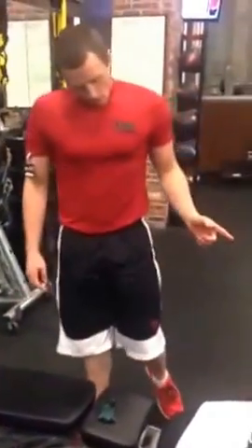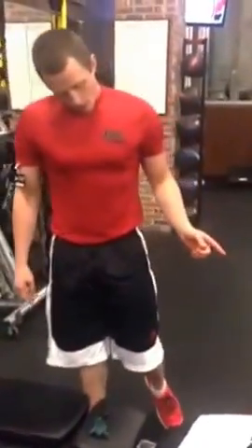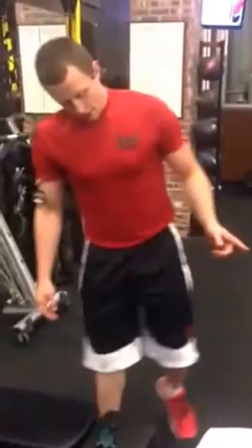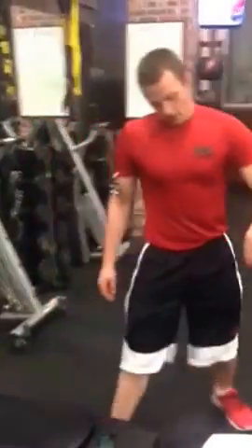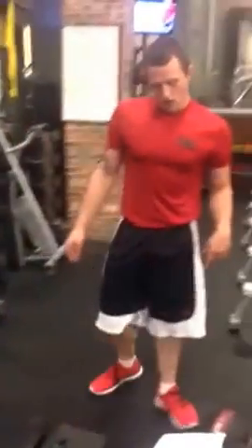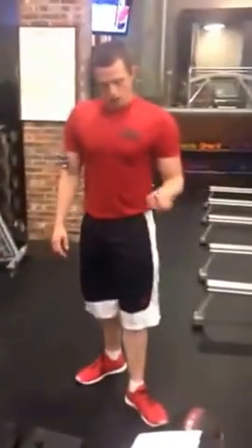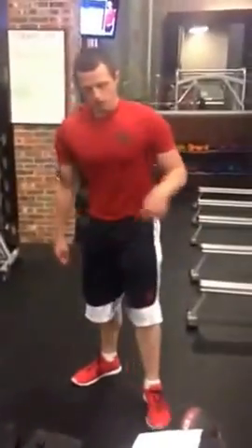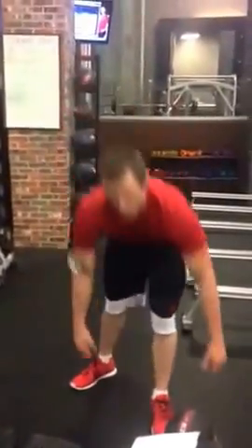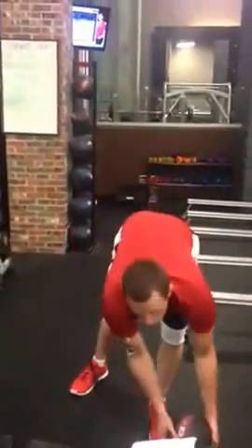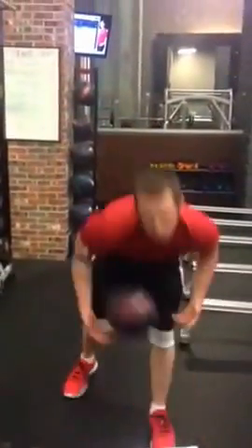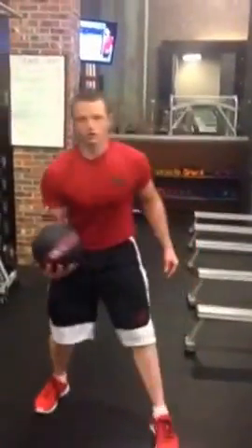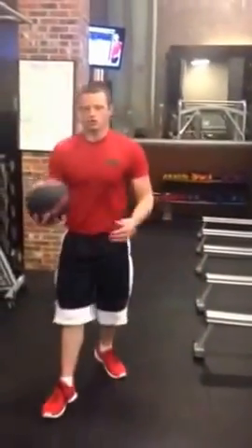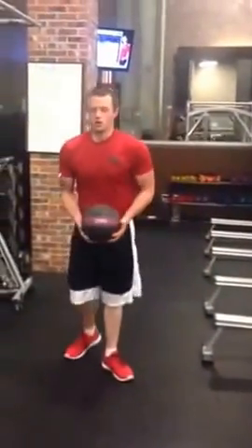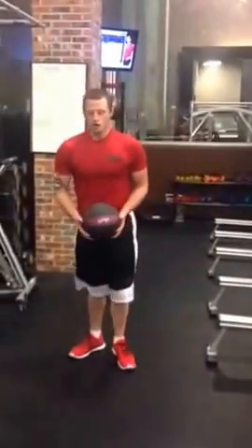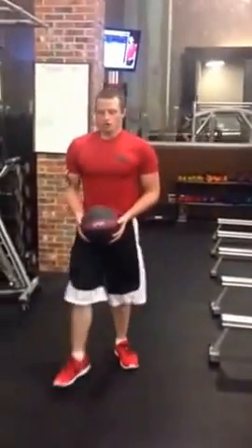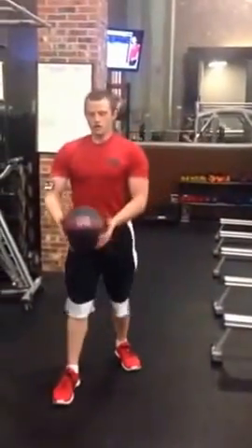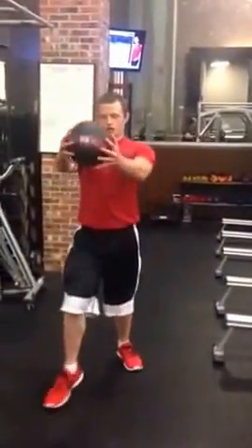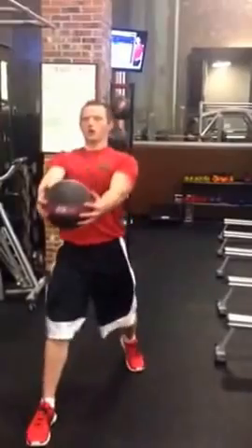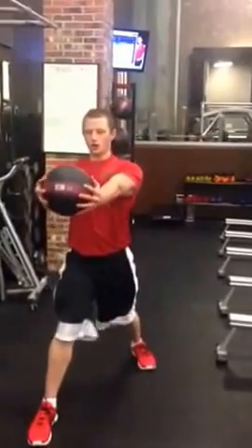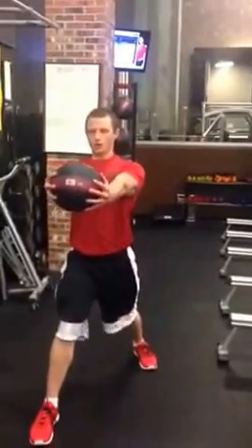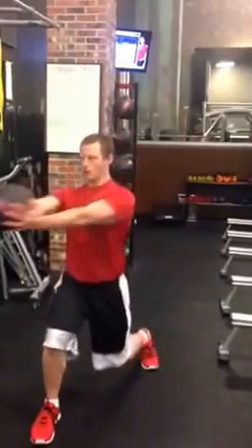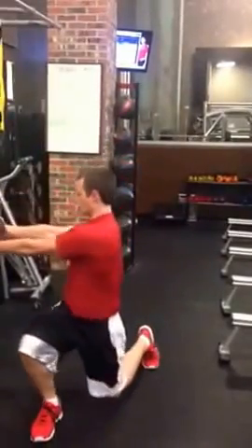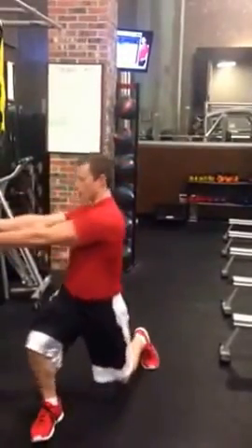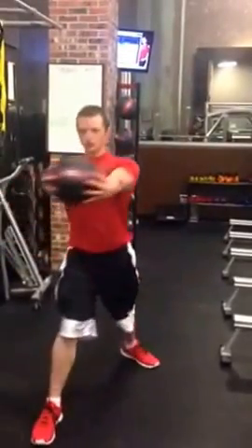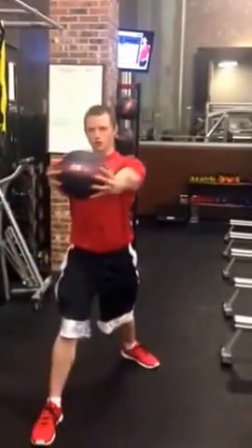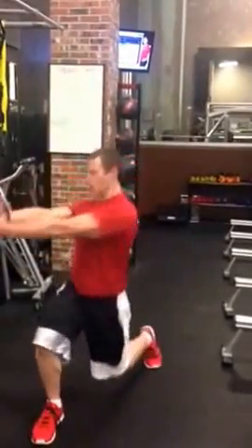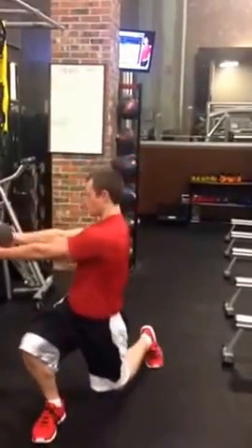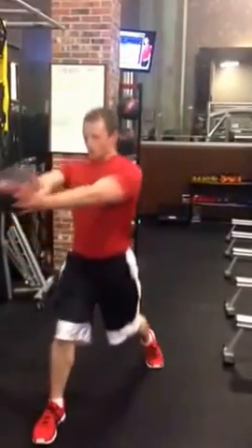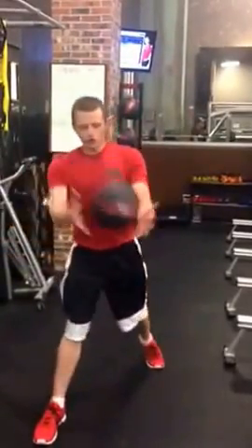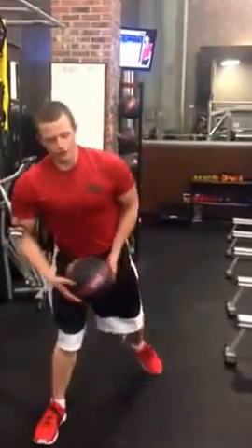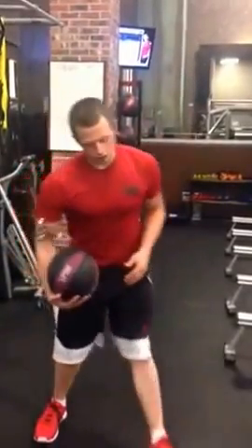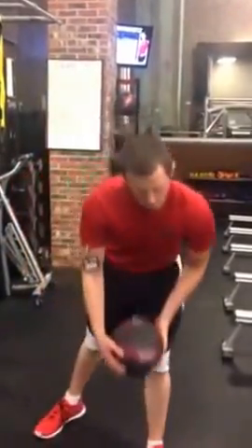Then we have static lunge to basketball twist. You stay in a total lunge, normal, then twist. One, two. 15 each side.